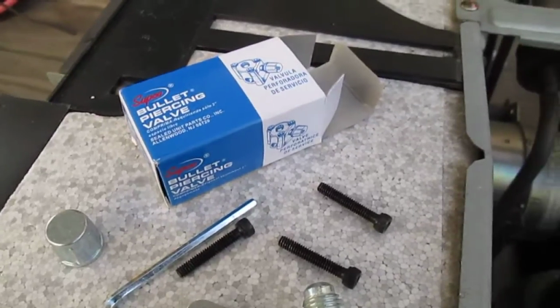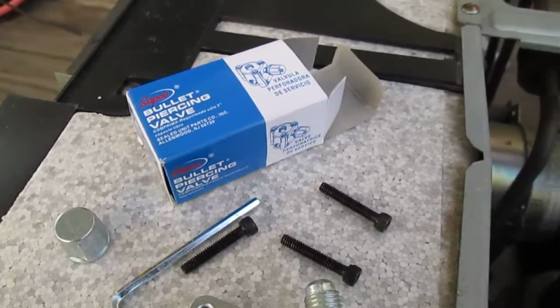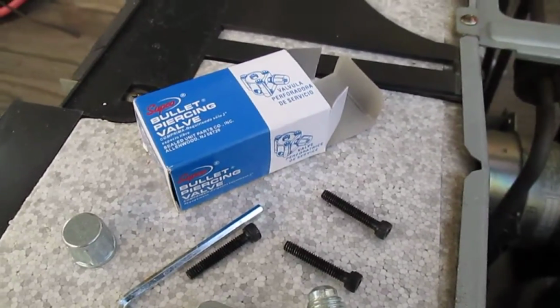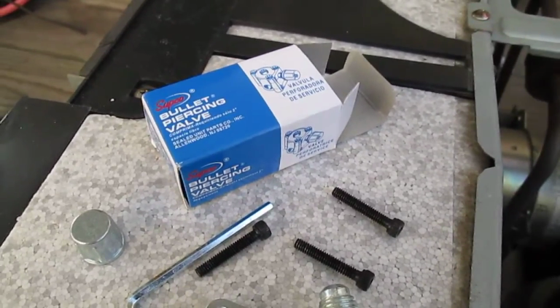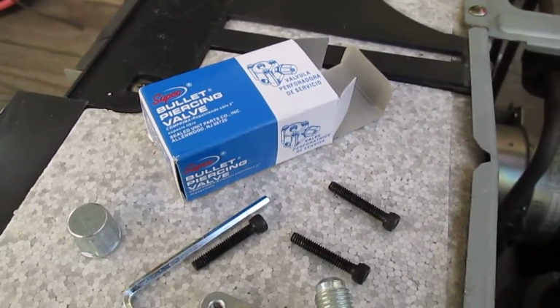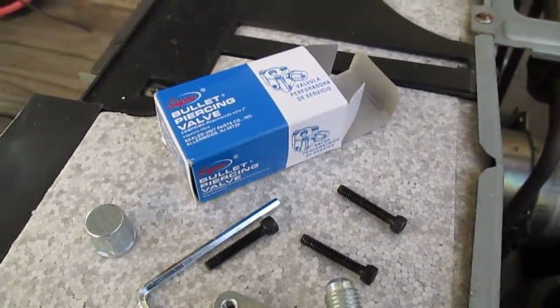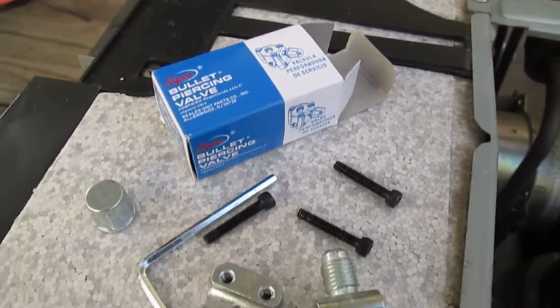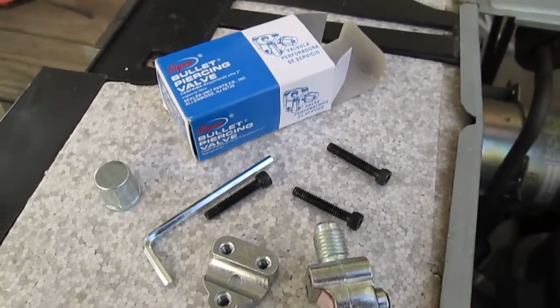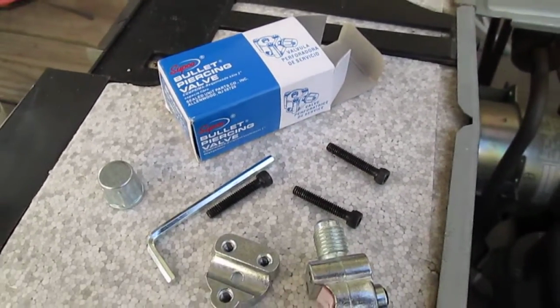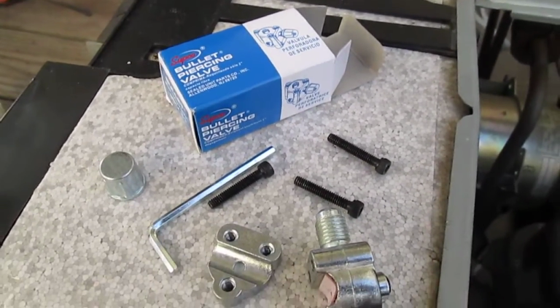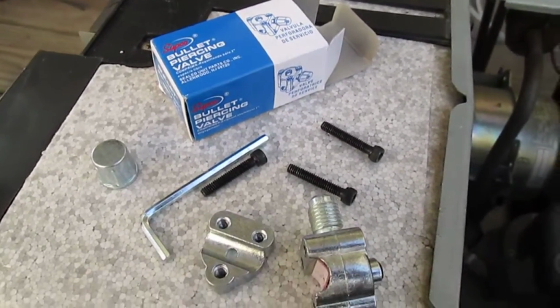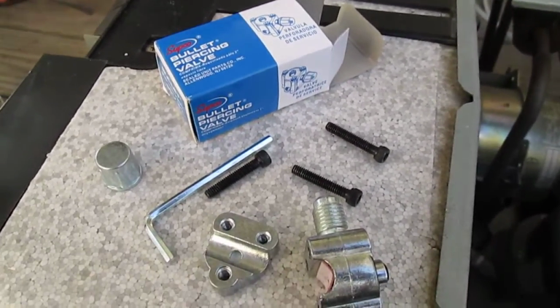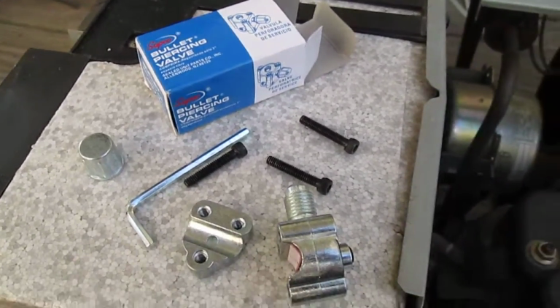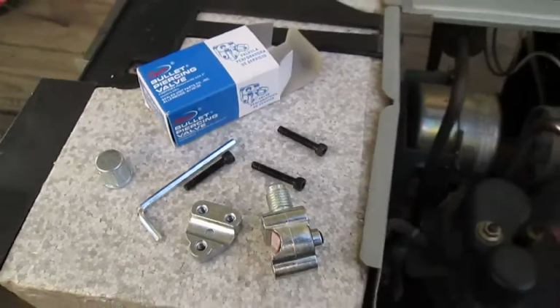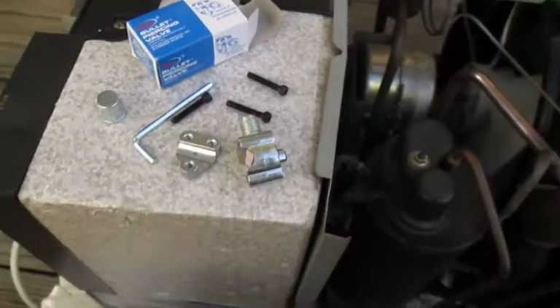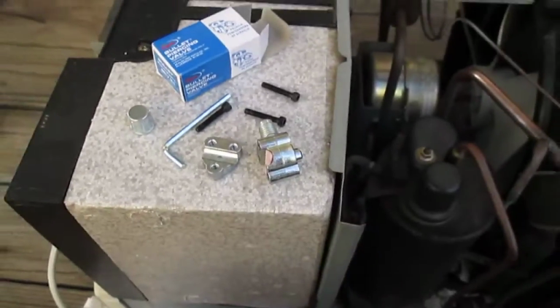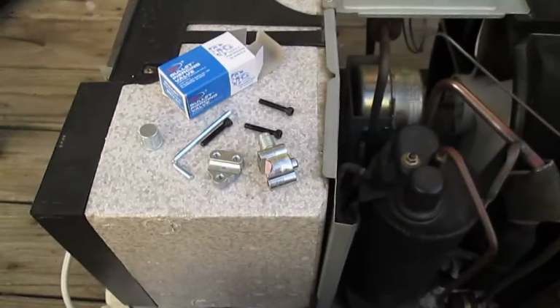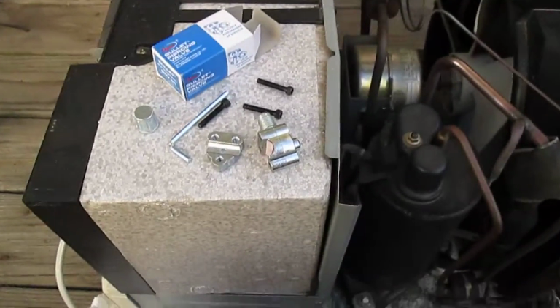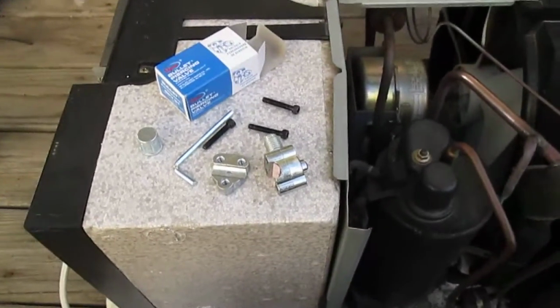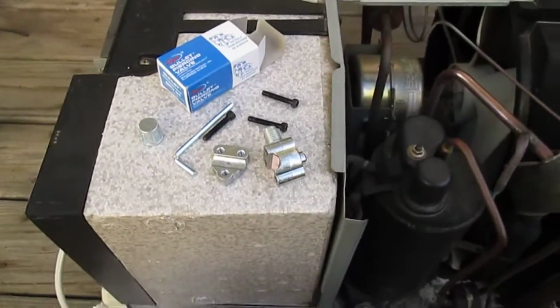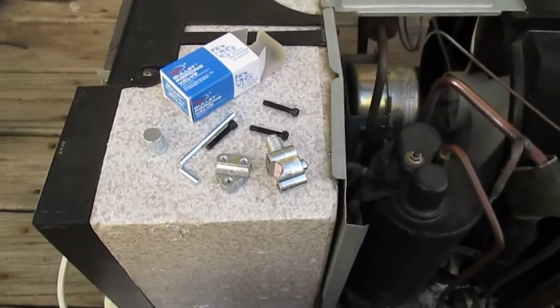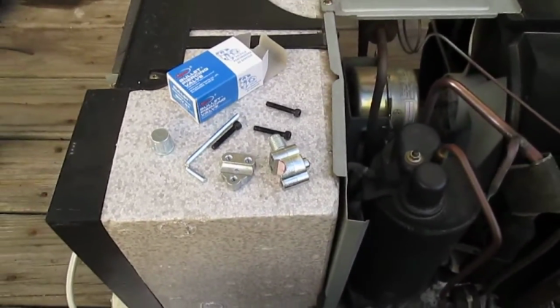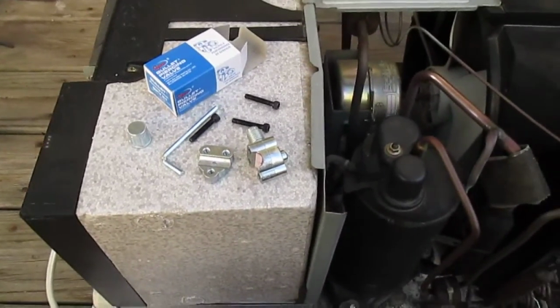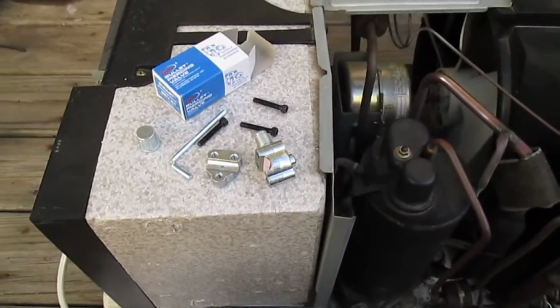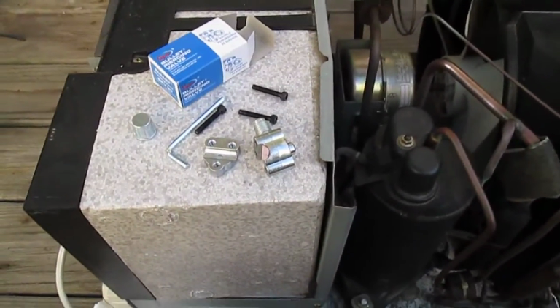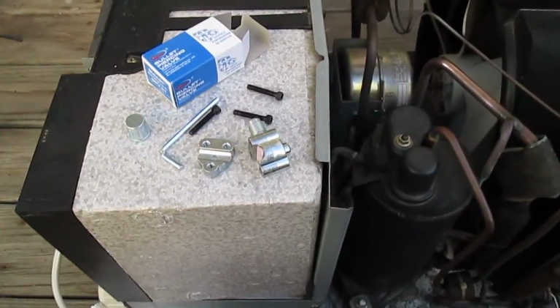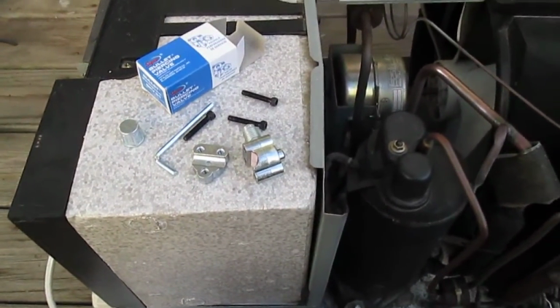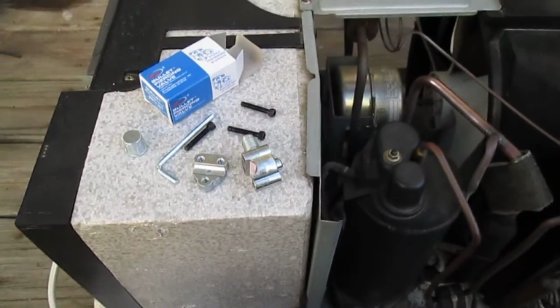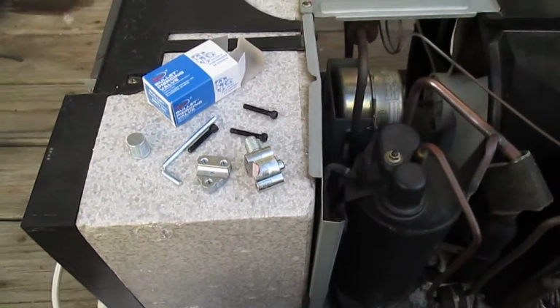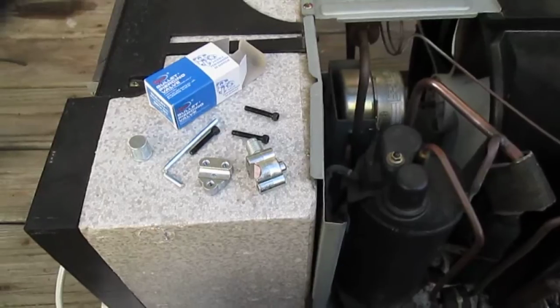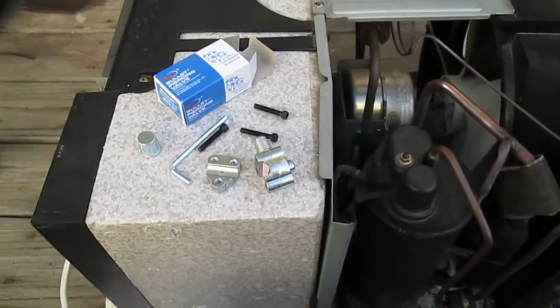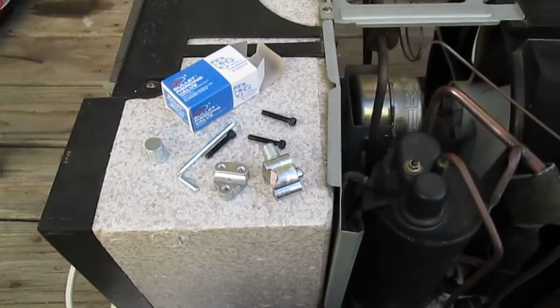Alright, before you all say anything — this is my air conditioner. It's not cooling; it only cools a little bit. So I don't really give a shit.